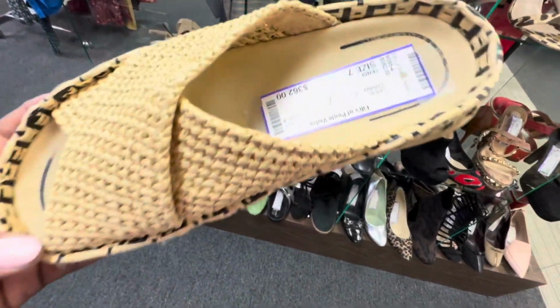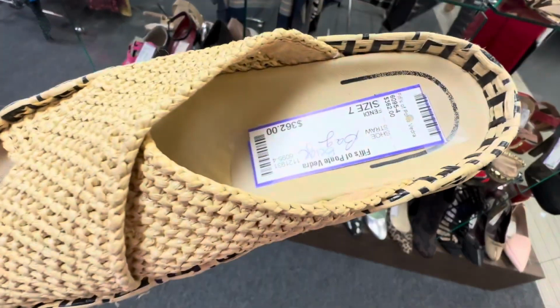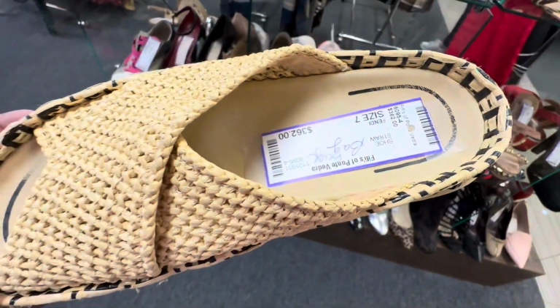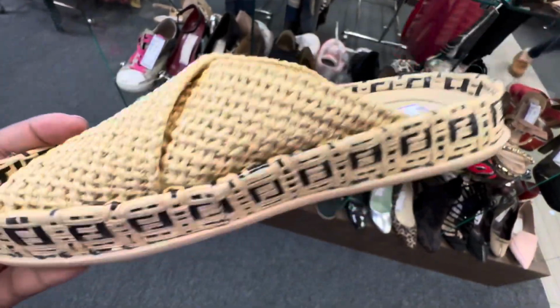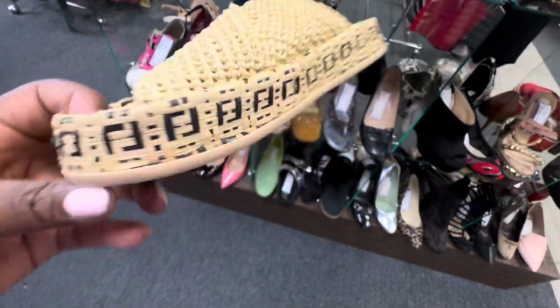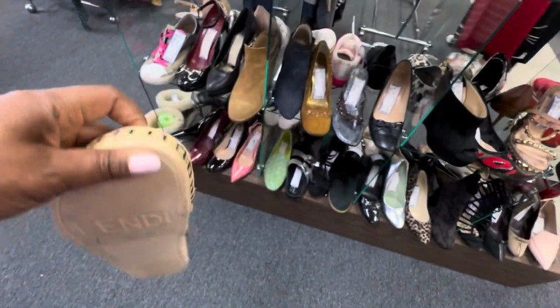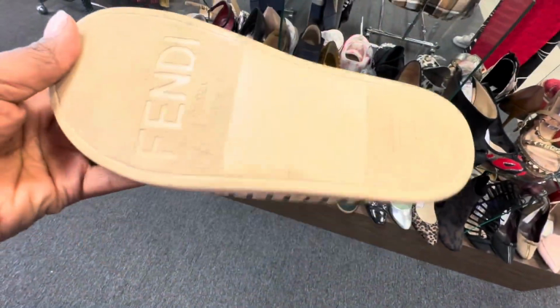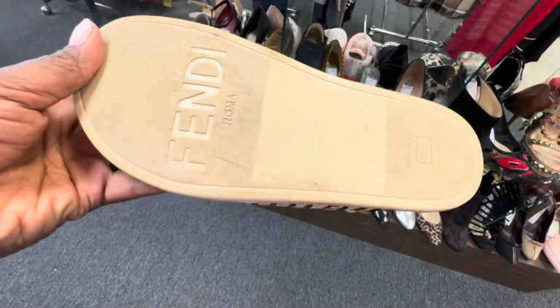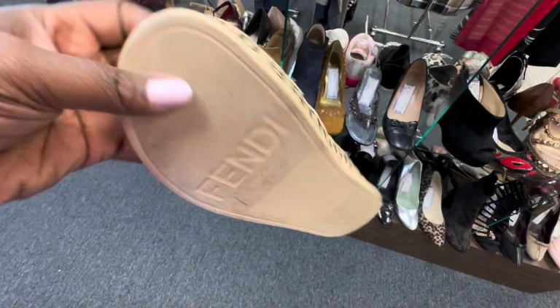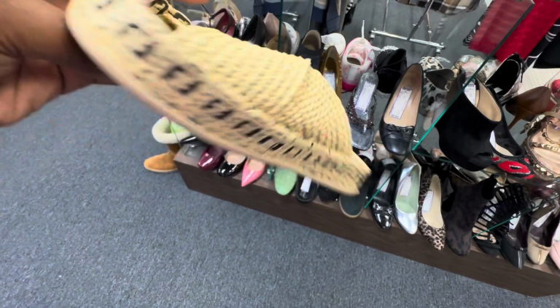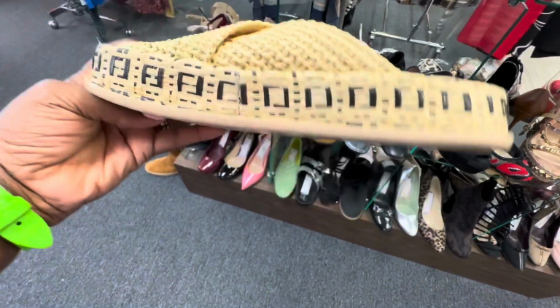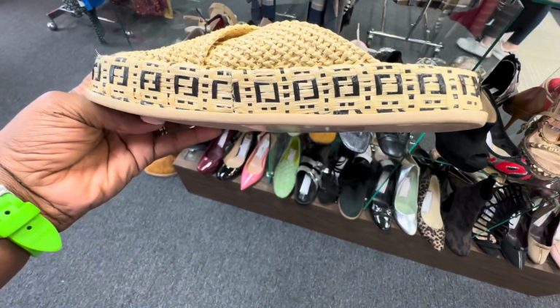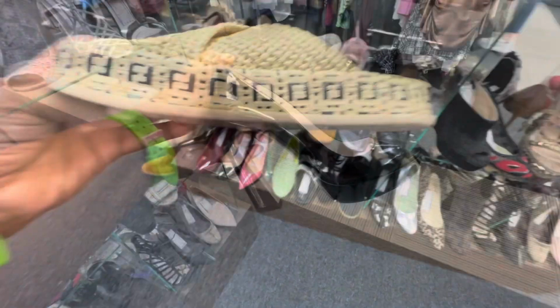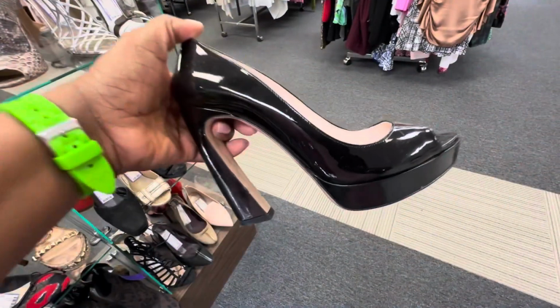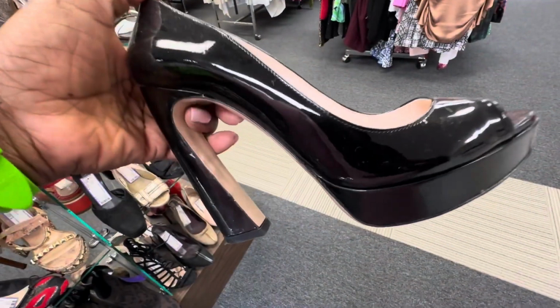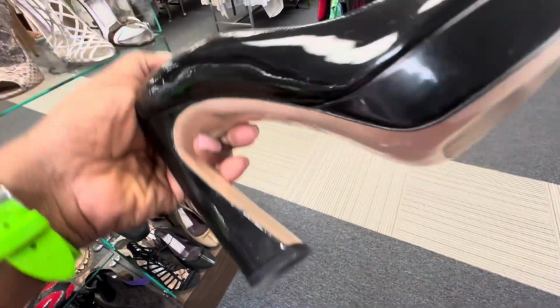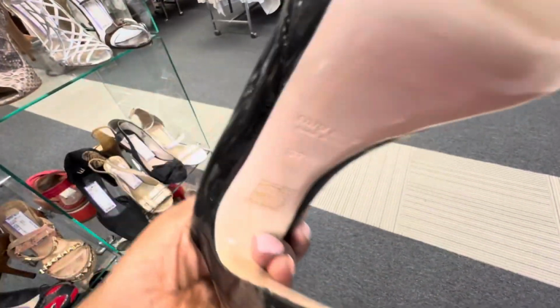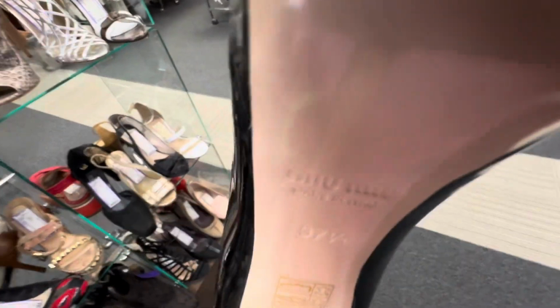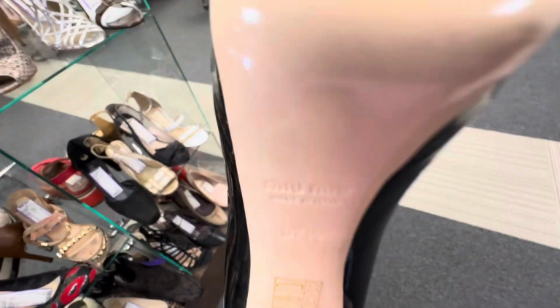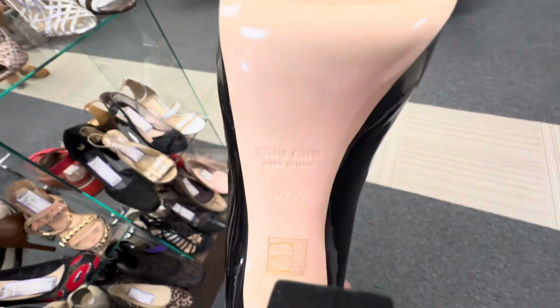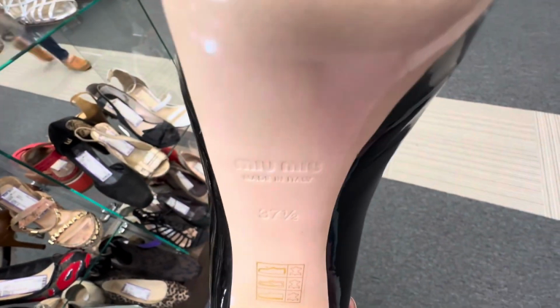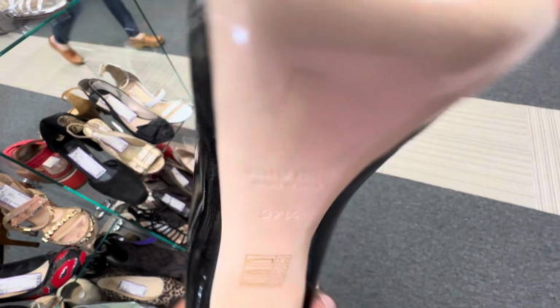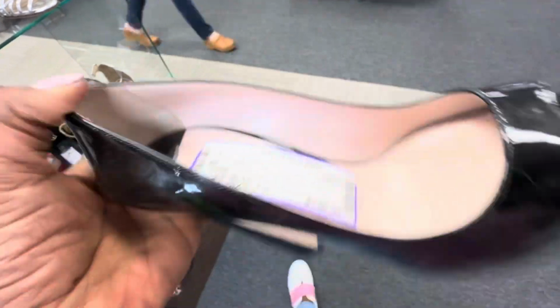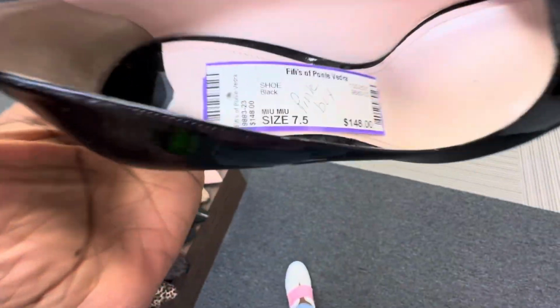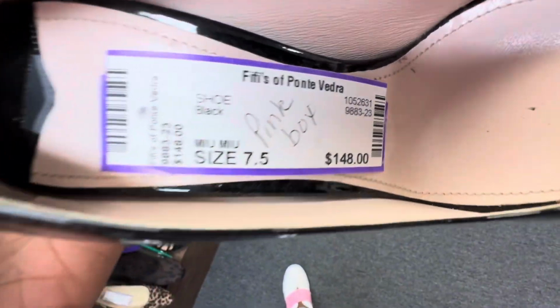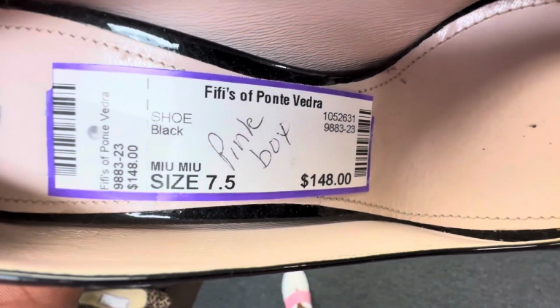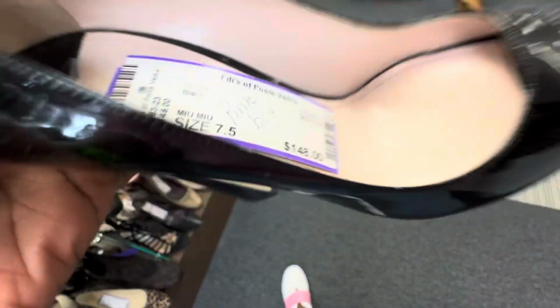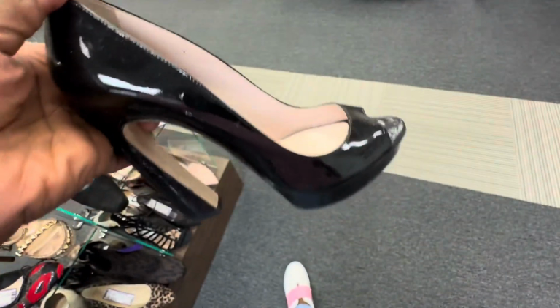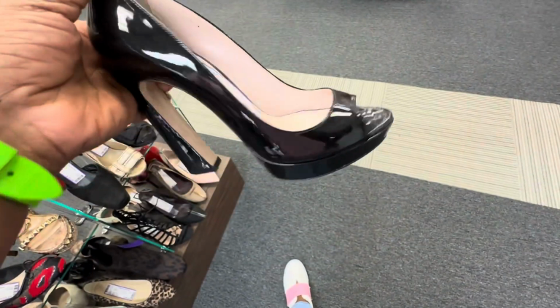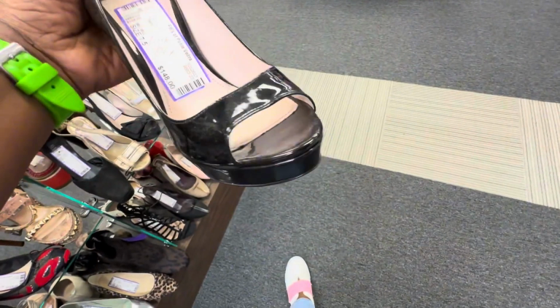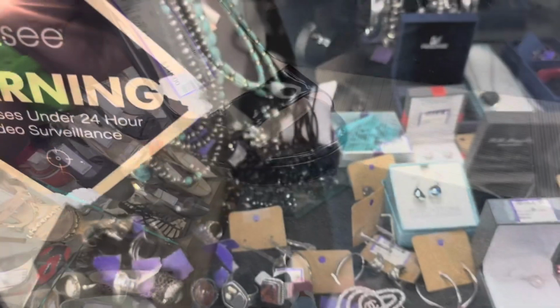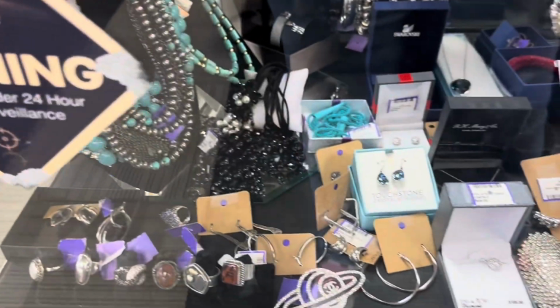These Fendi slides — I'm not really sure what the accurate description of this type of slide is, but I thought they were cute. These Miu Miu heels were beautiful, I love them. Only a size seven and a half, so these size nine feet weren't going anywhere.